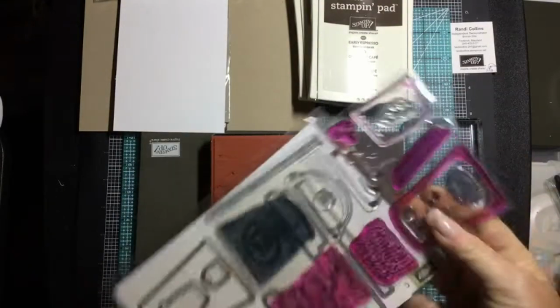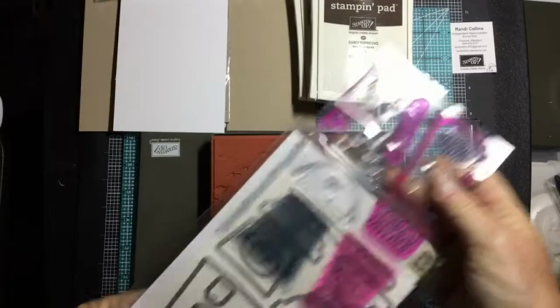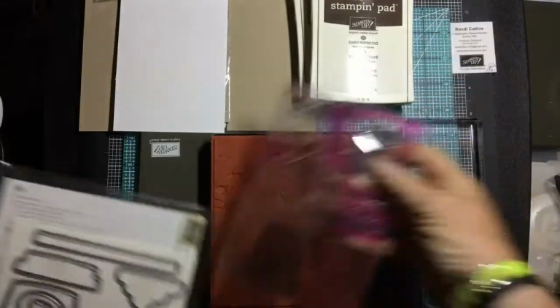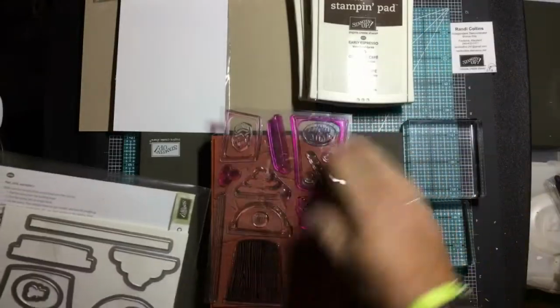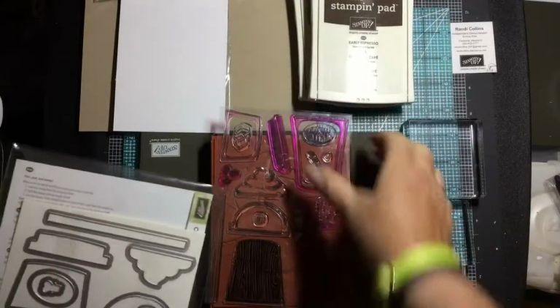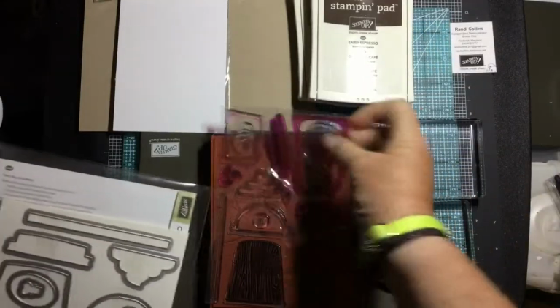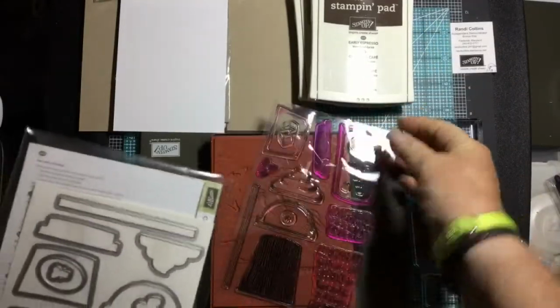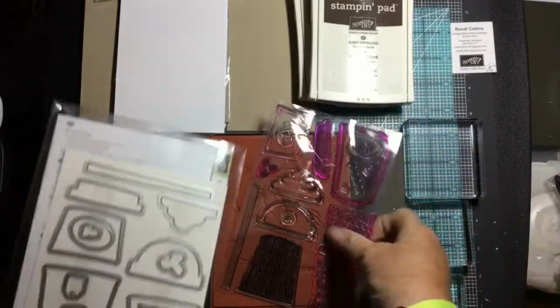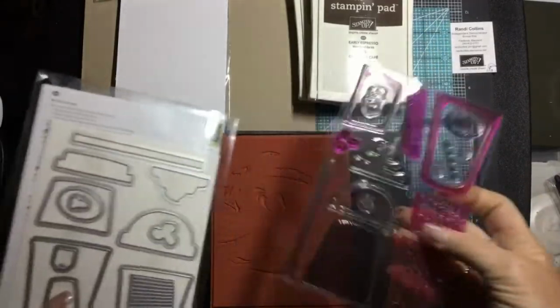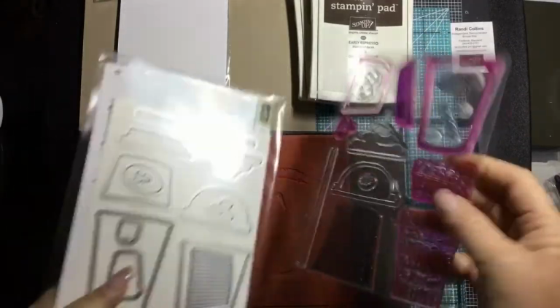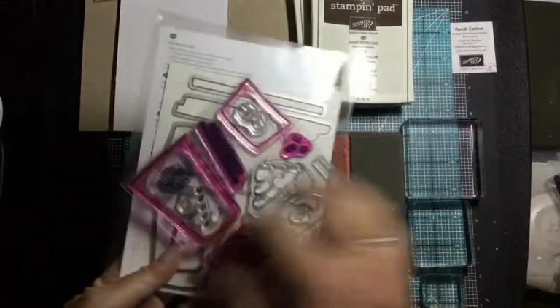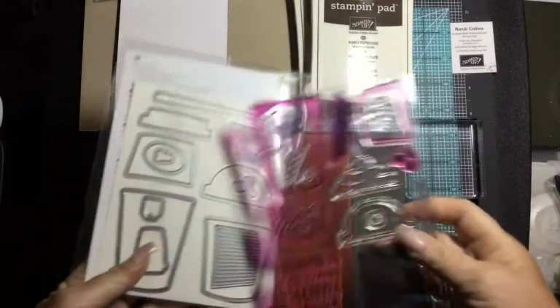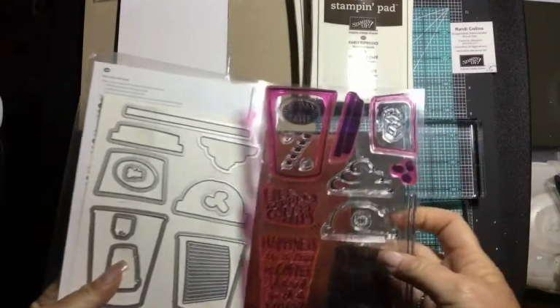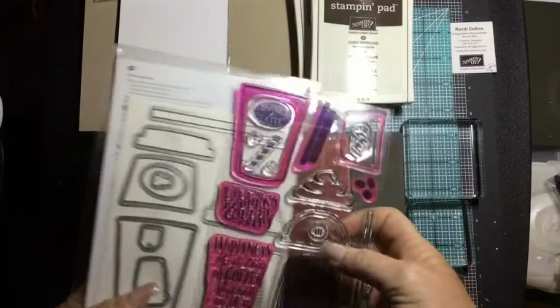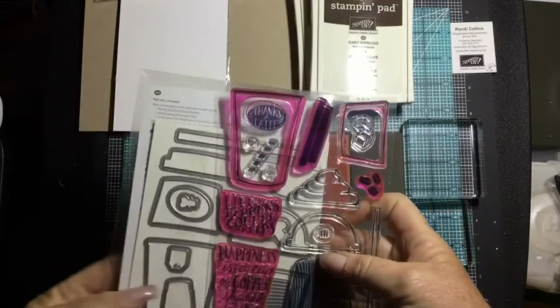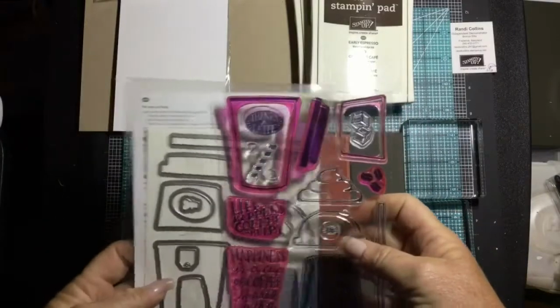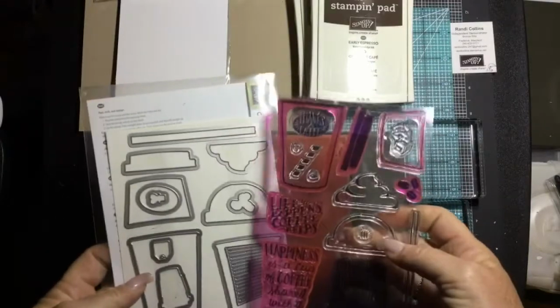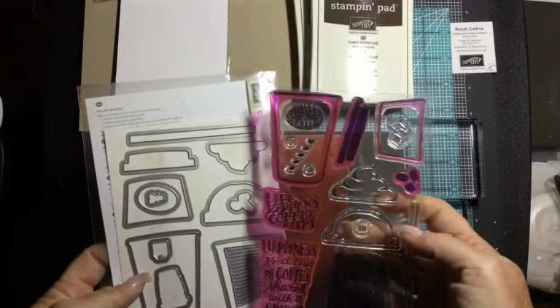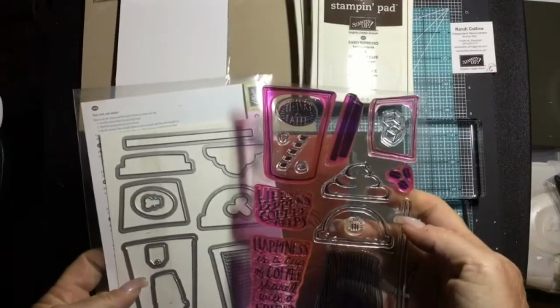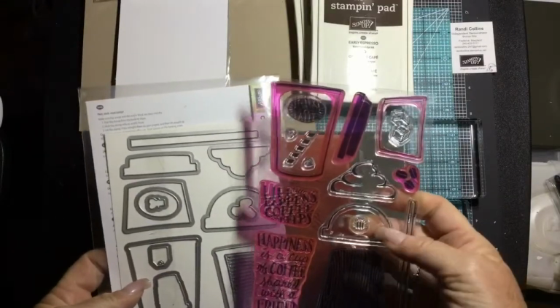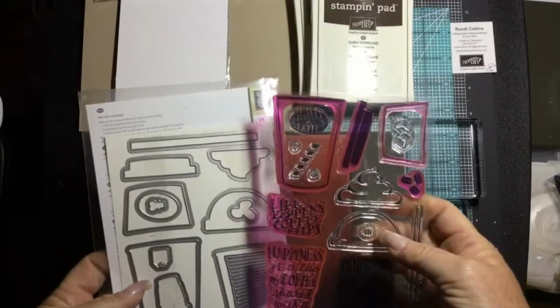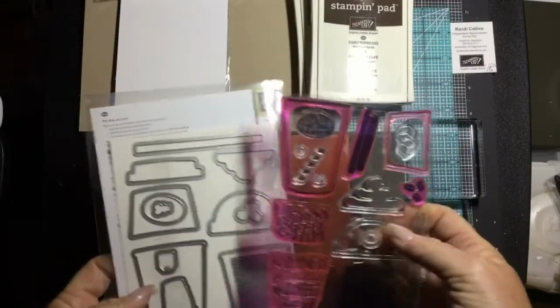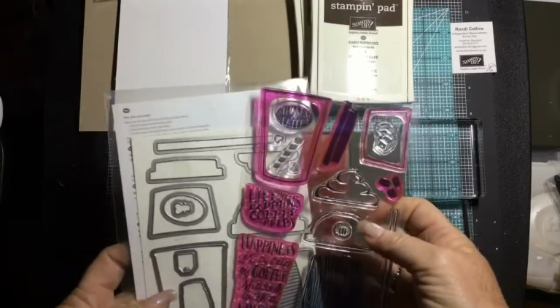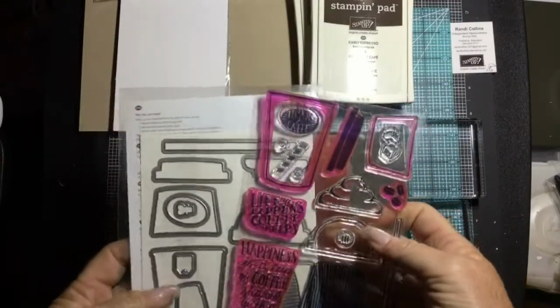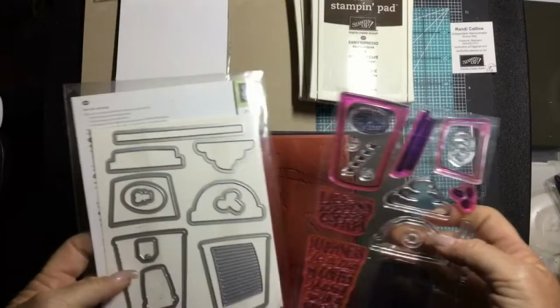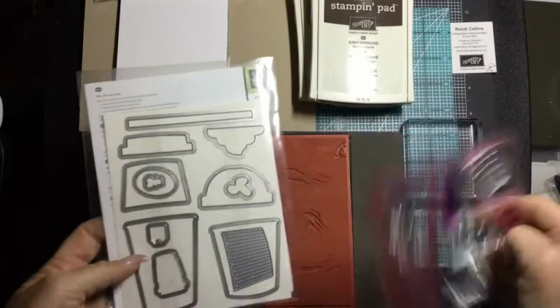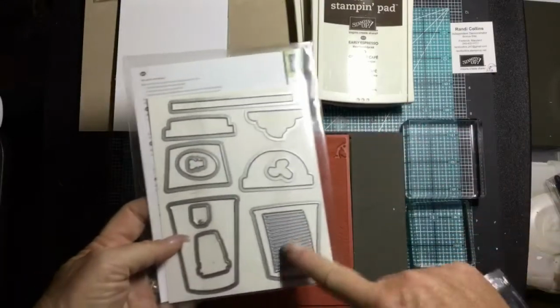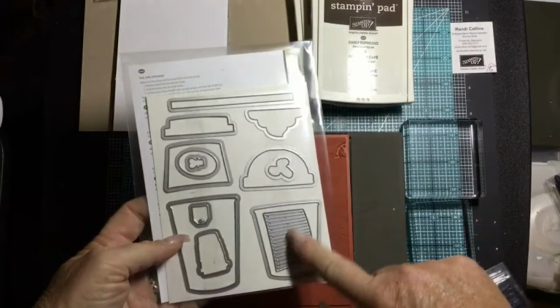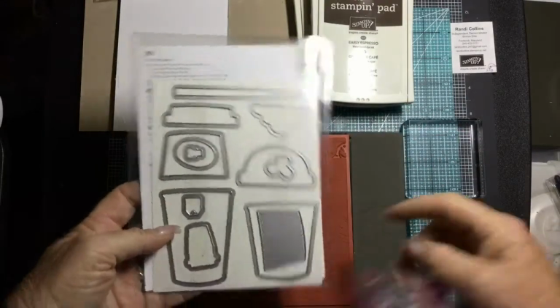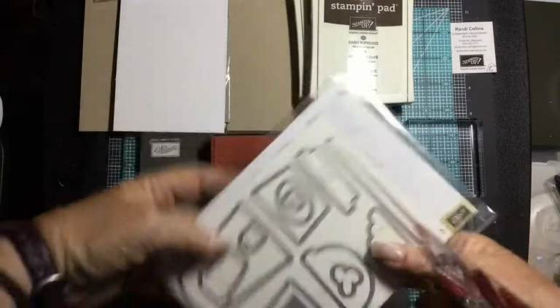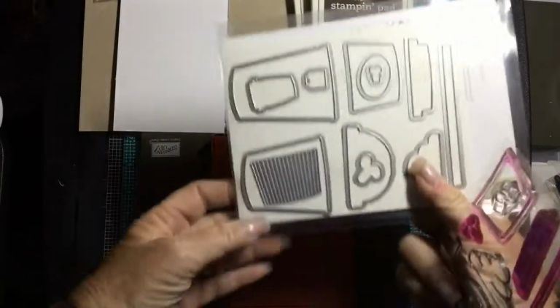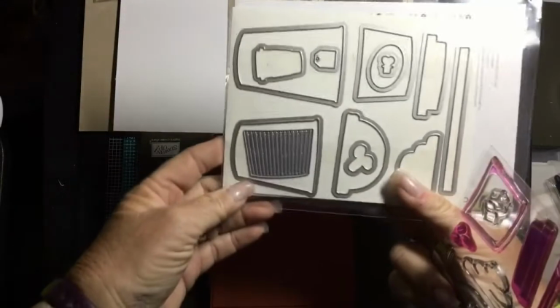Mine is very loved — I just taught three classes with this set. I love this set; when I opened up the new catalog this was my pick for favorite right off the bat. I was very excited to get it and start using it, and it also comes with coordinating dies.